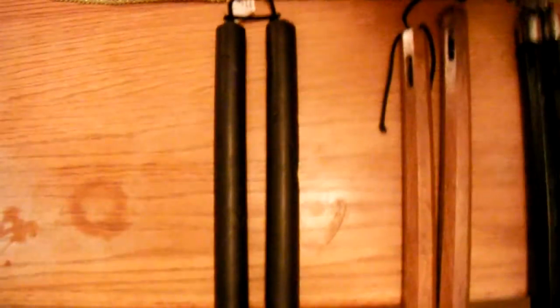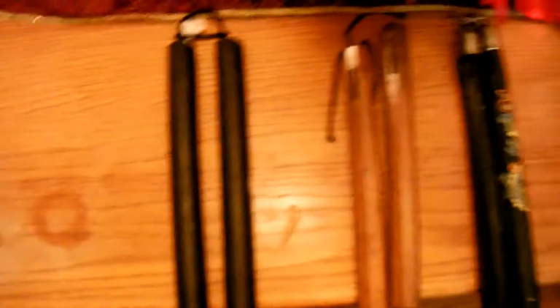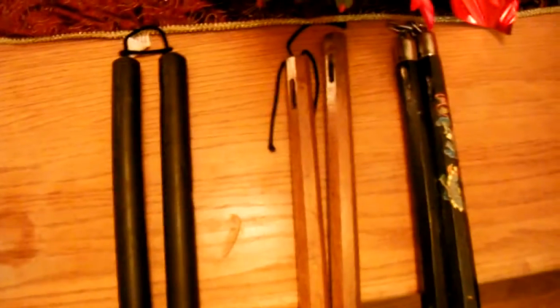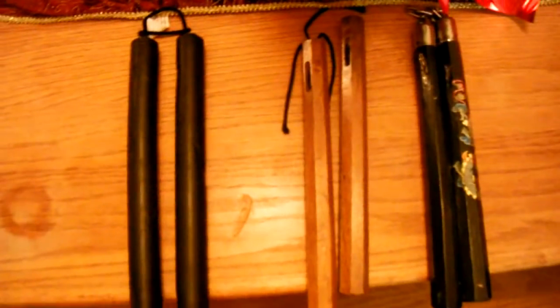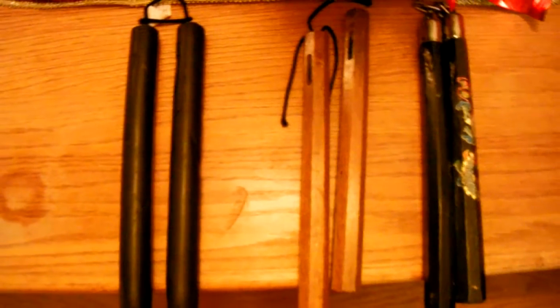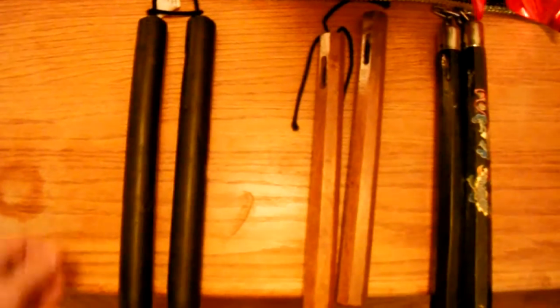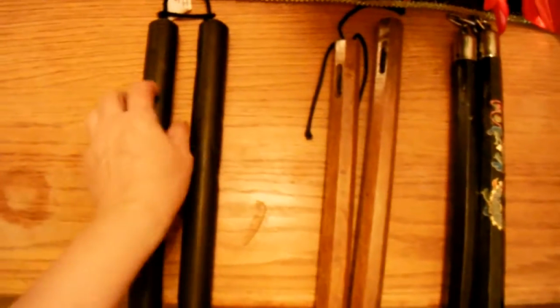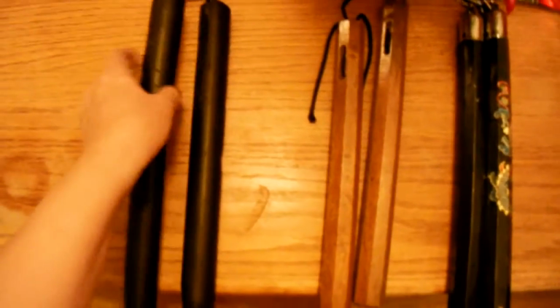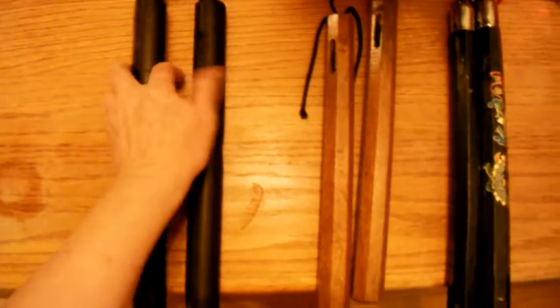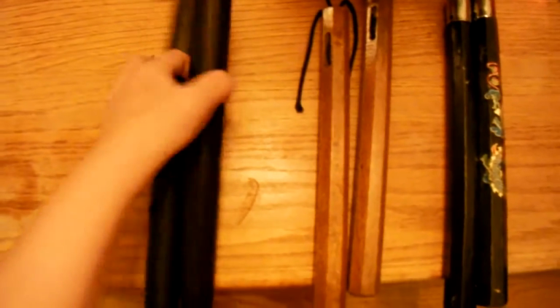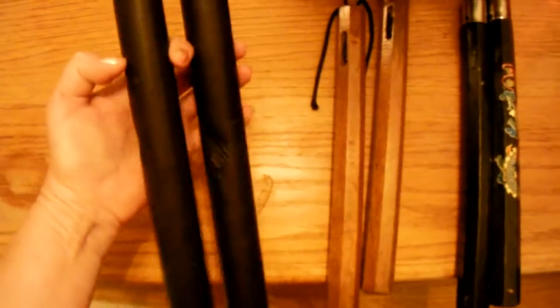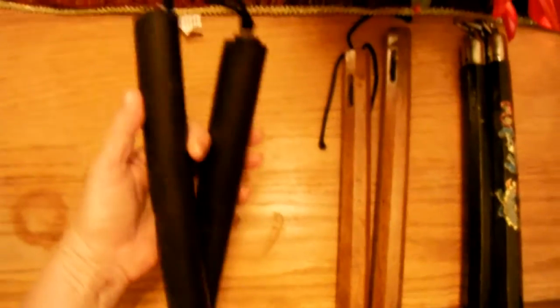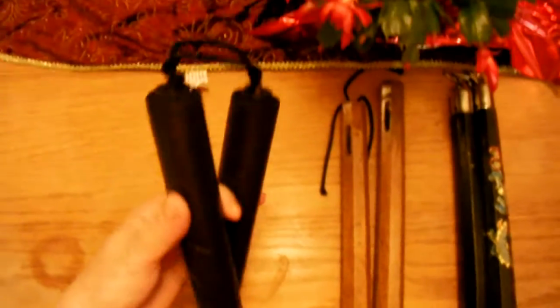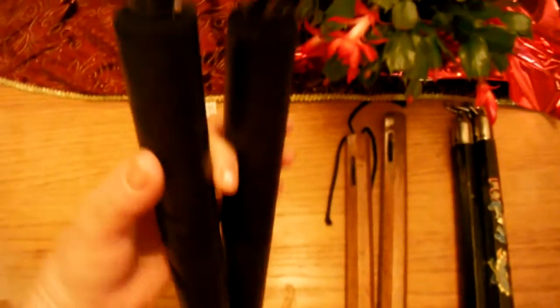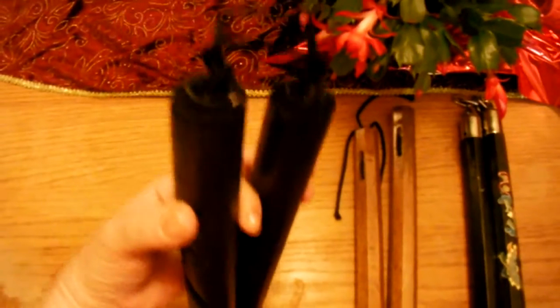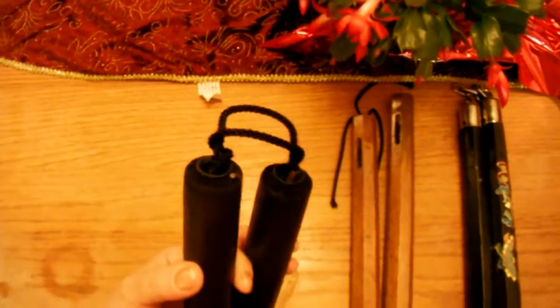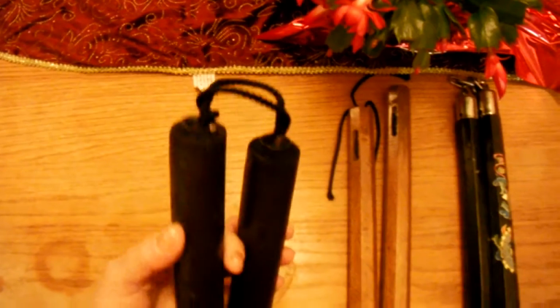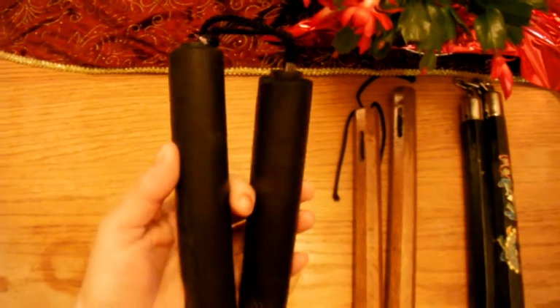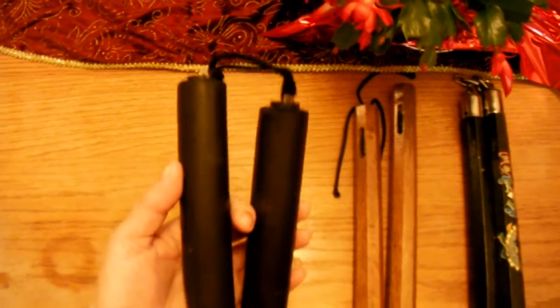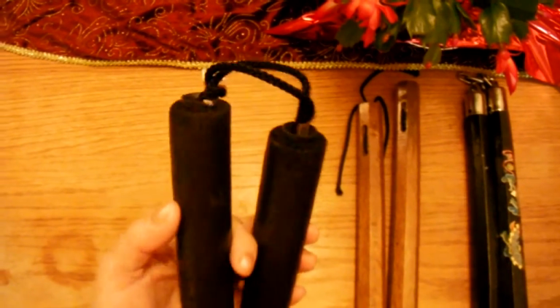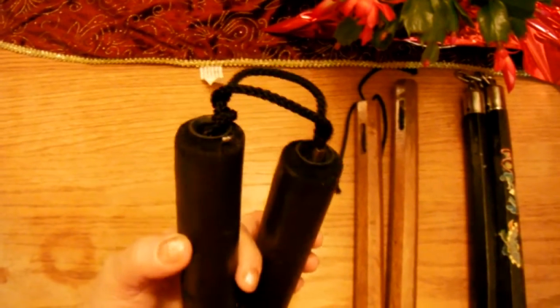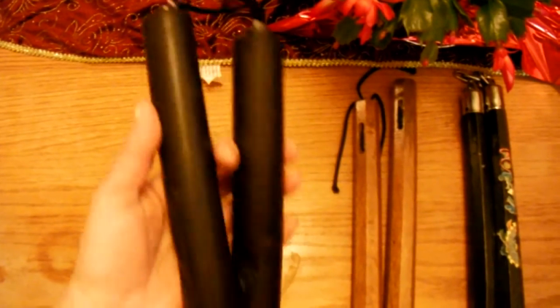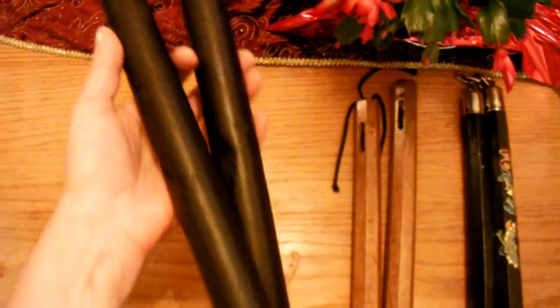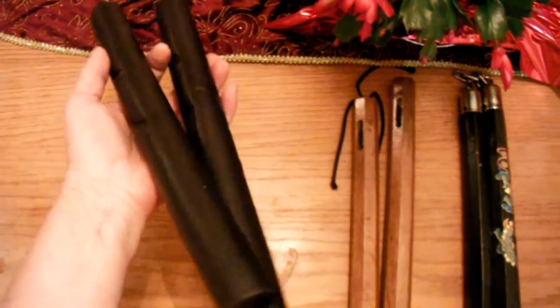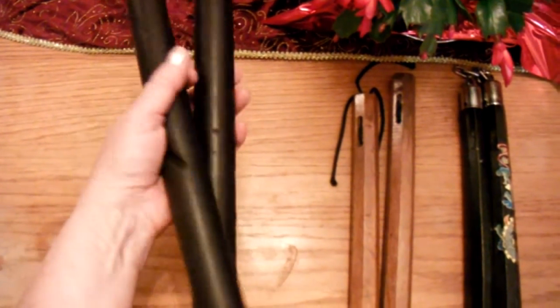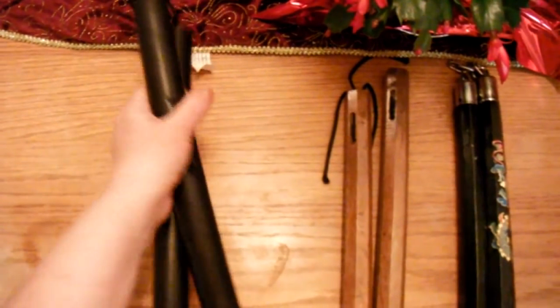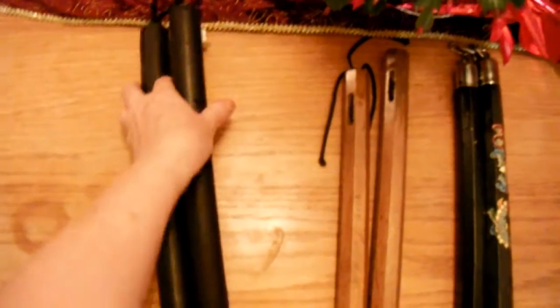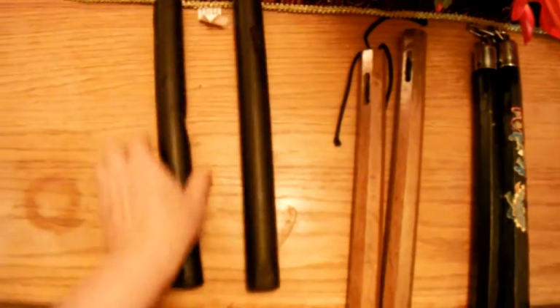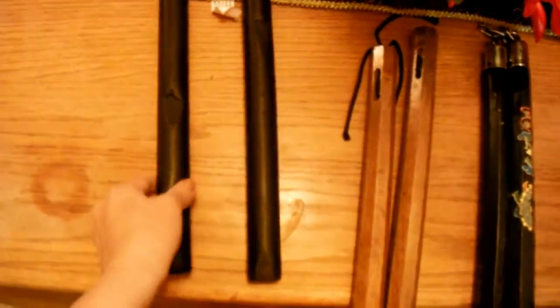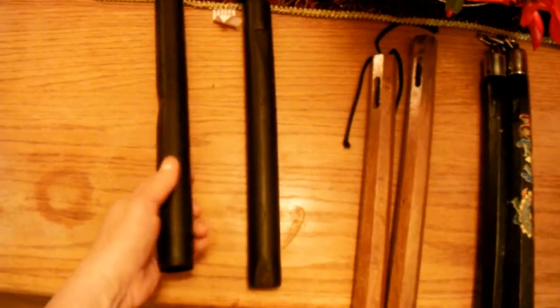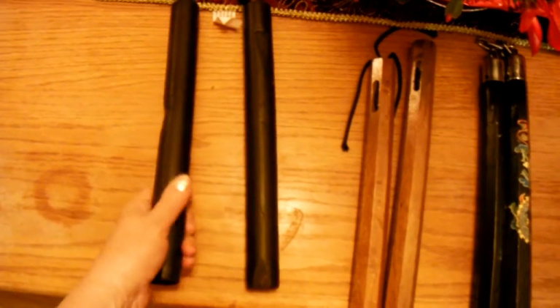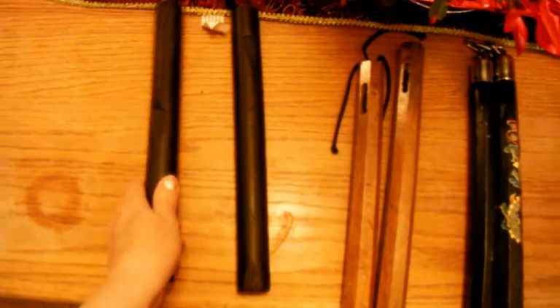These are three different types of nunchucks — nunchaku, however you want to call them. These are practice chucks; they just have a cord and they're covered with foam so they don't hurt as bad.